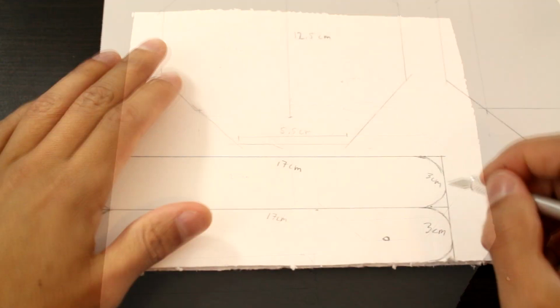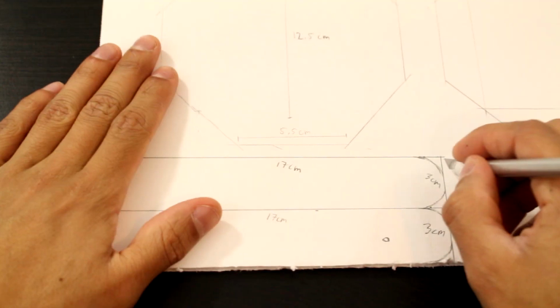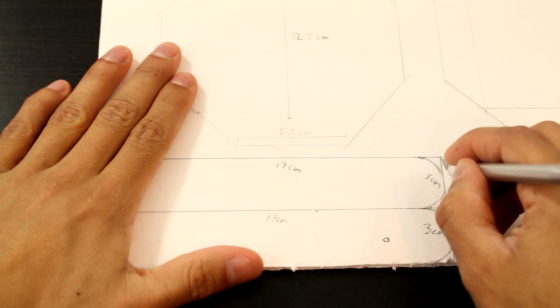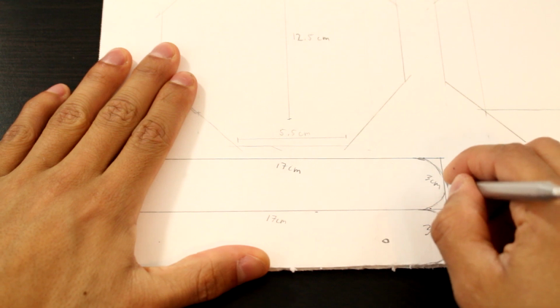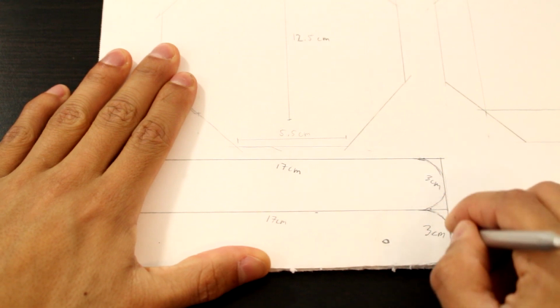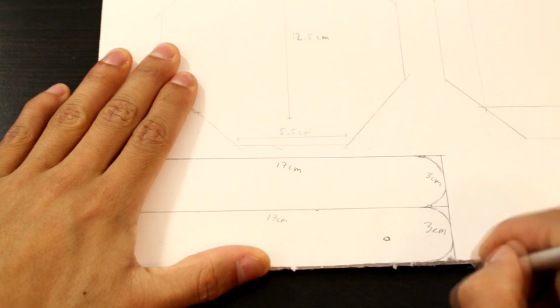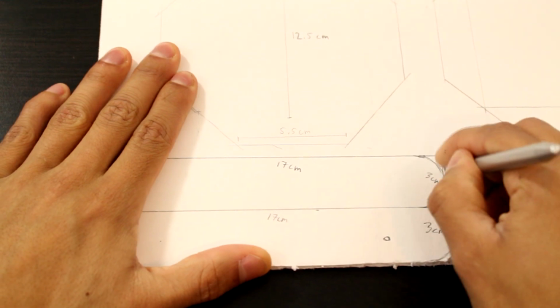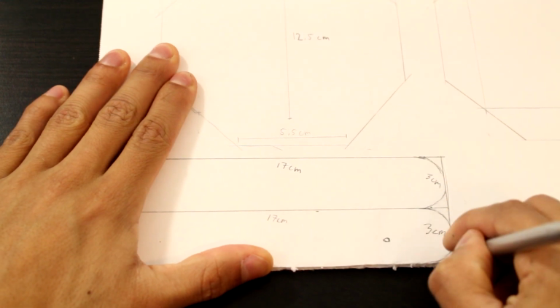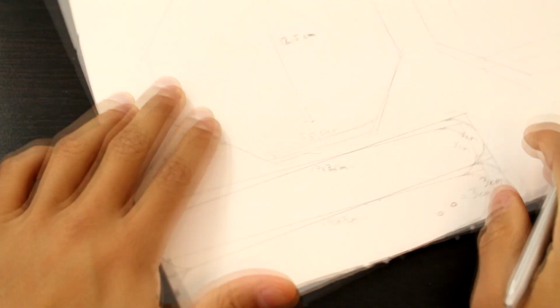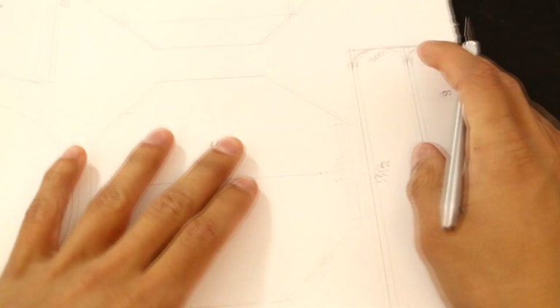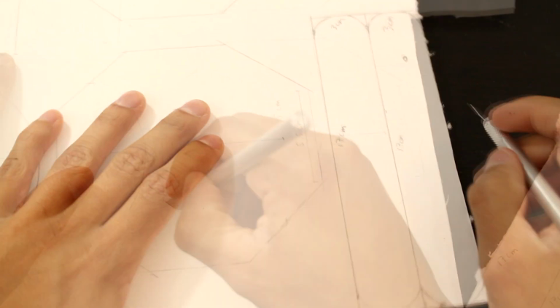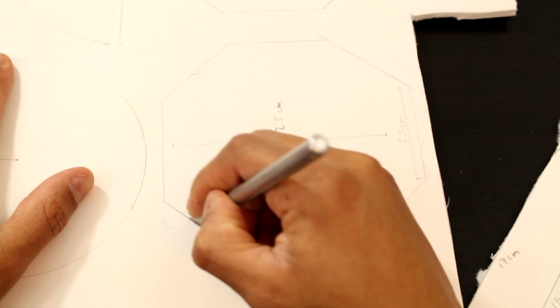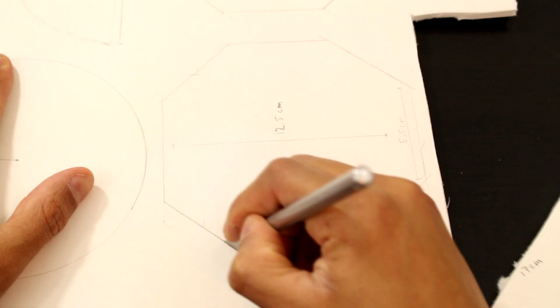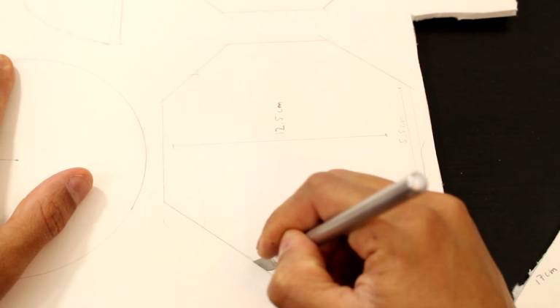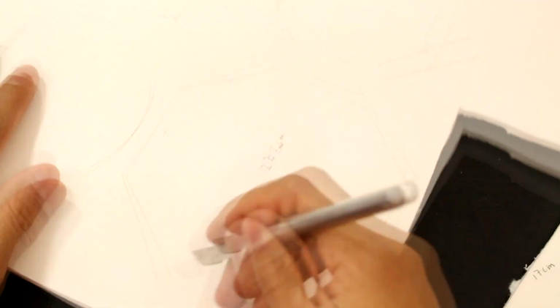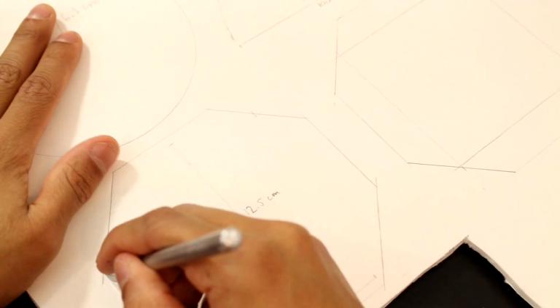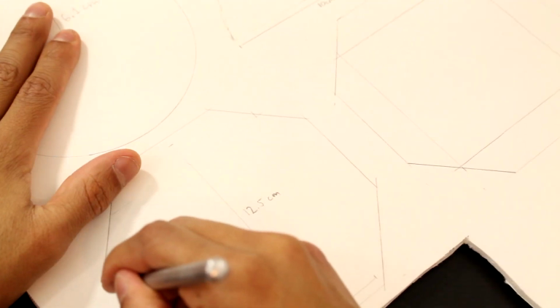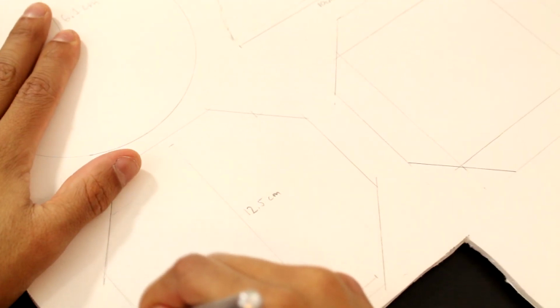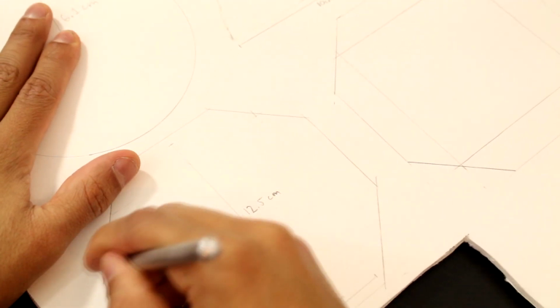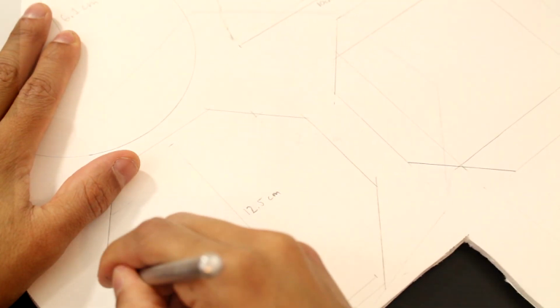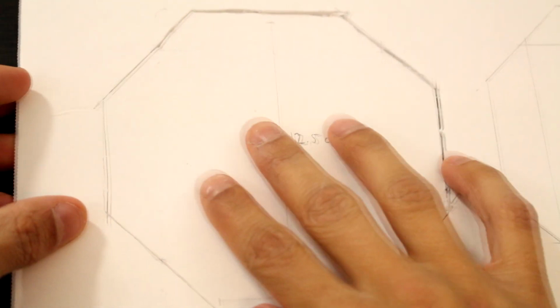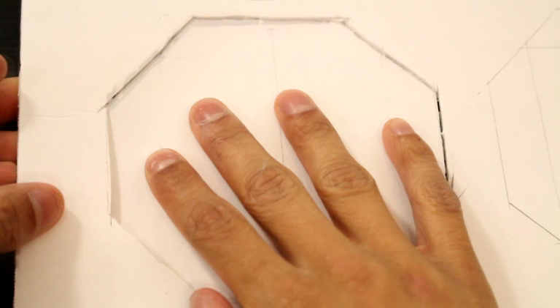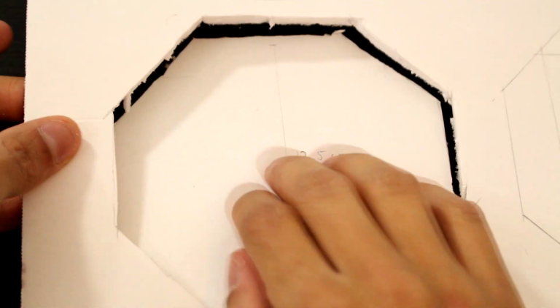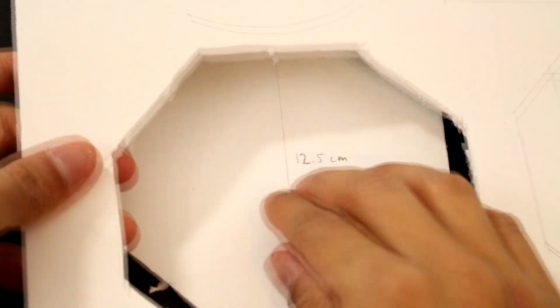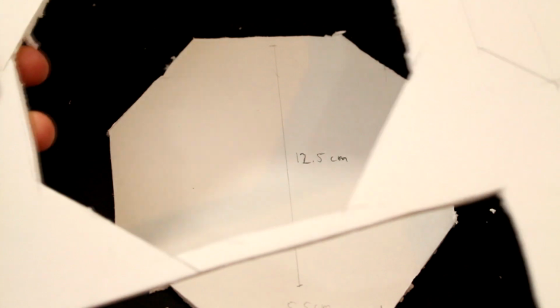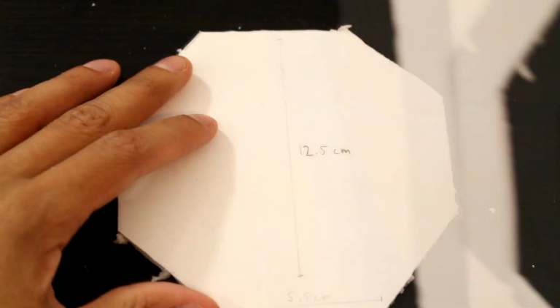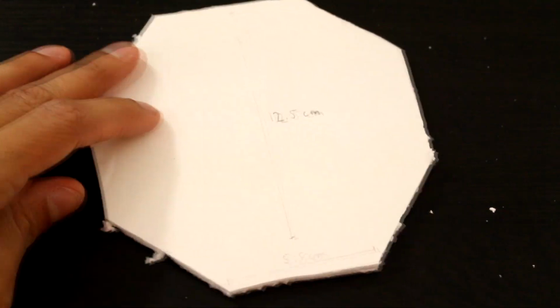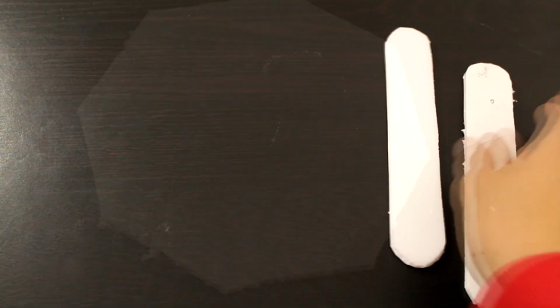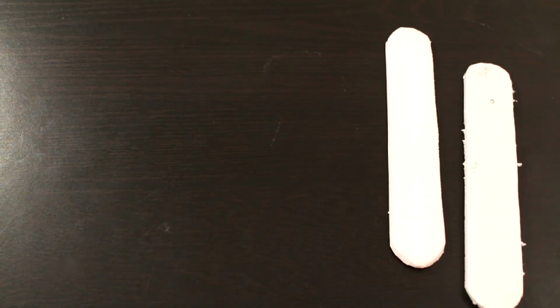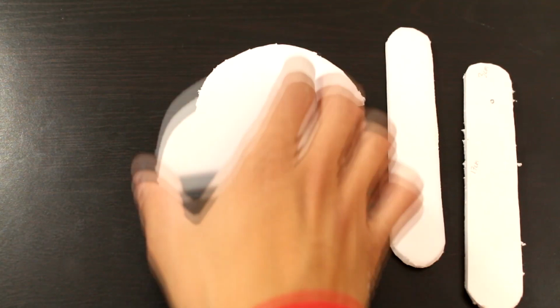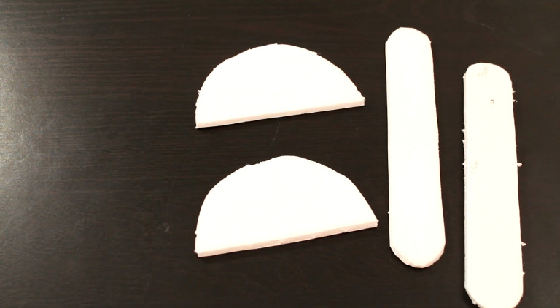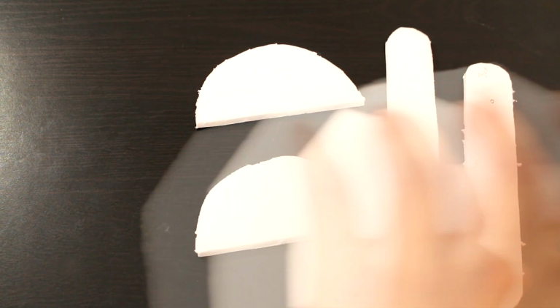Start off by cutting out the rough shapes of the parts I'm going to need. I just cut these out of foam board that you can get from the dollar store. We'll skip ahead — and these are all the pieces I came out with.